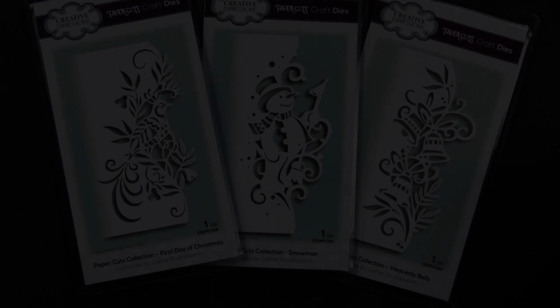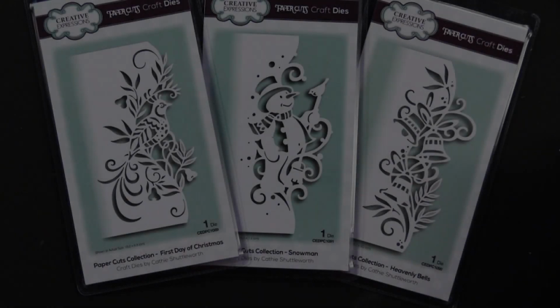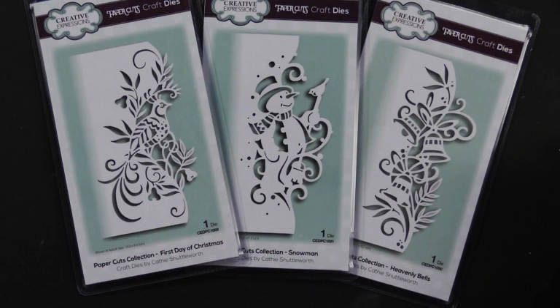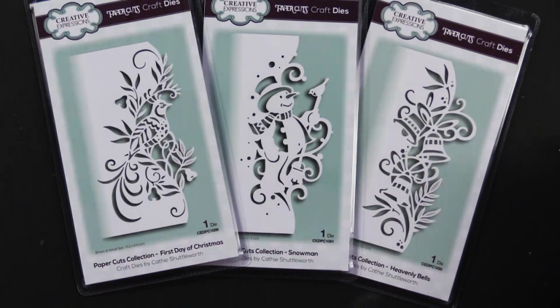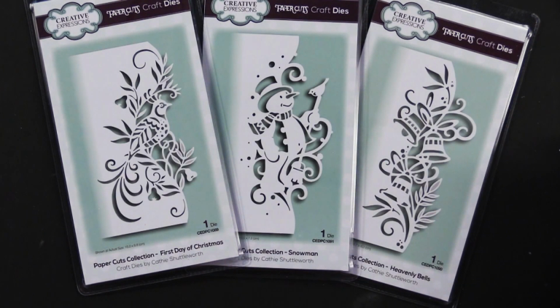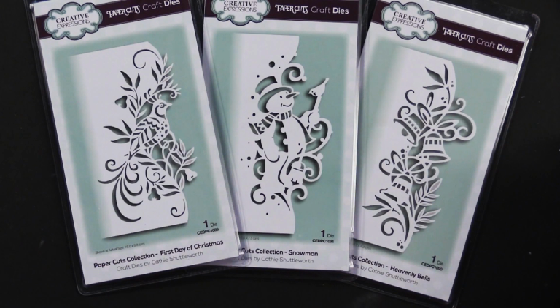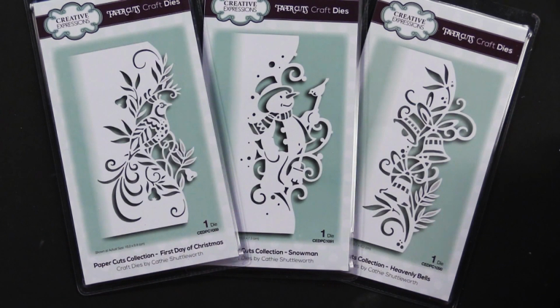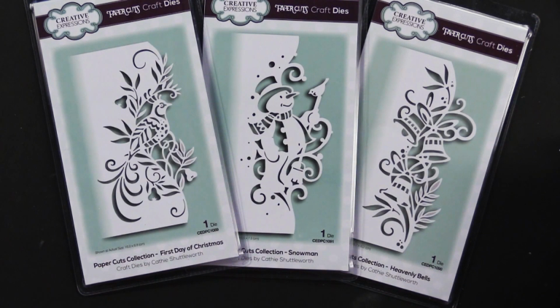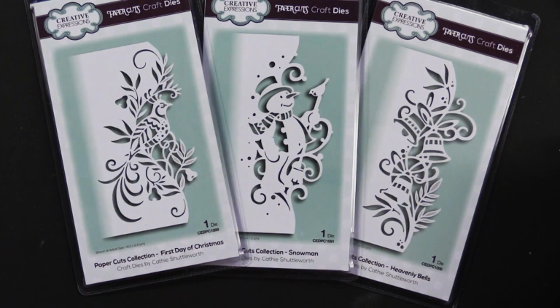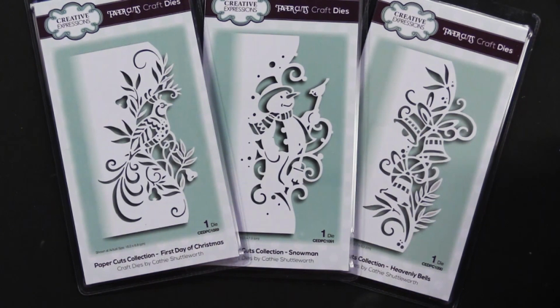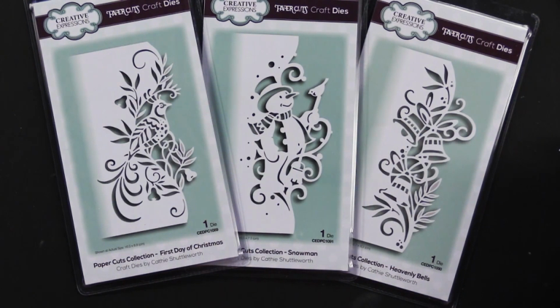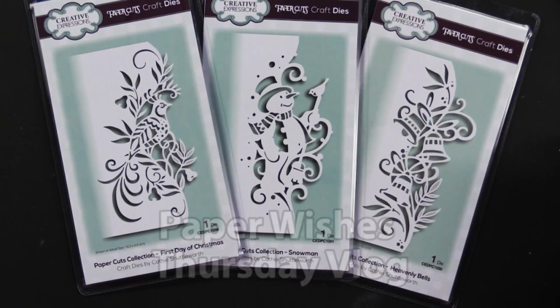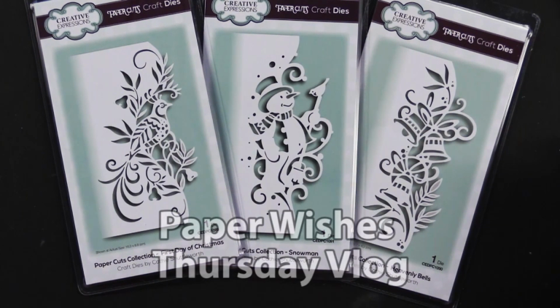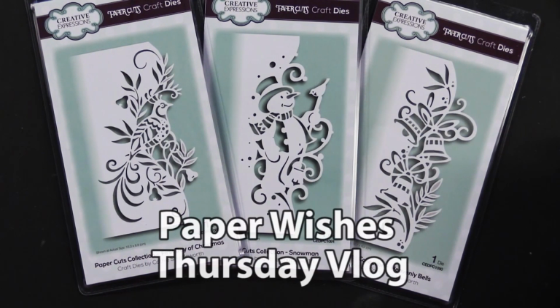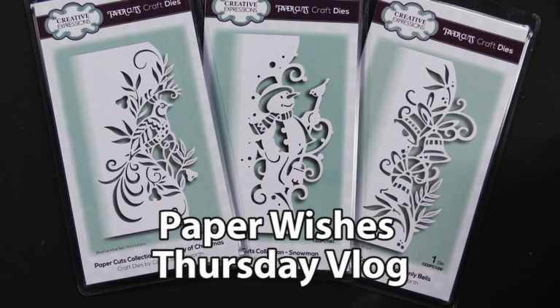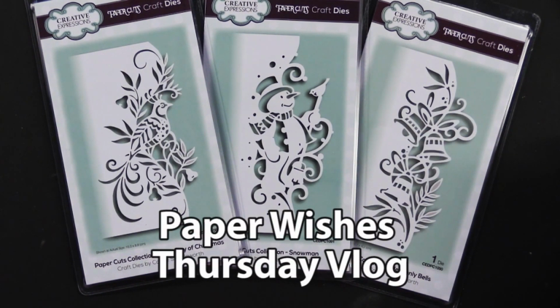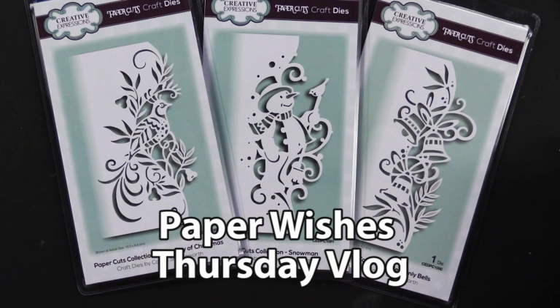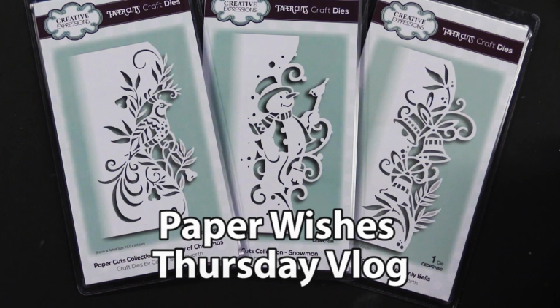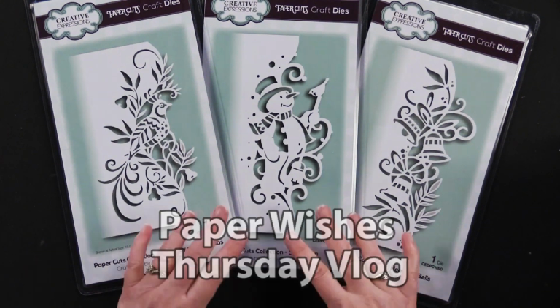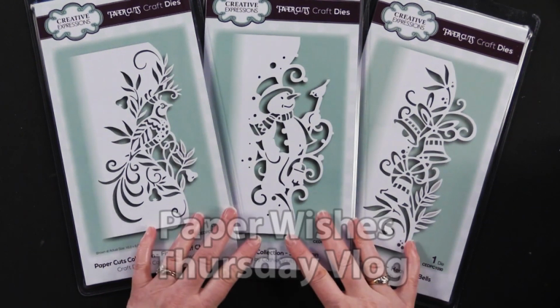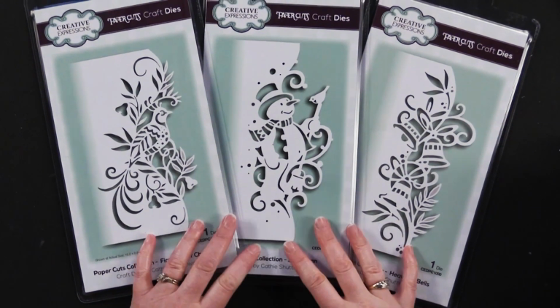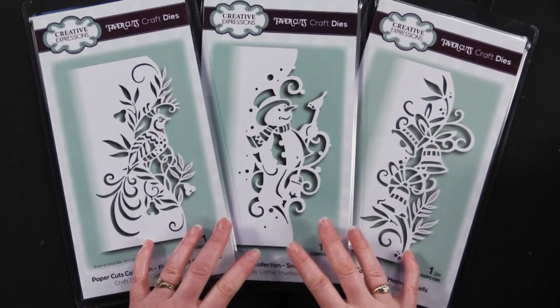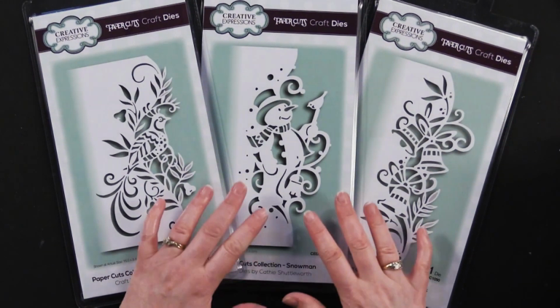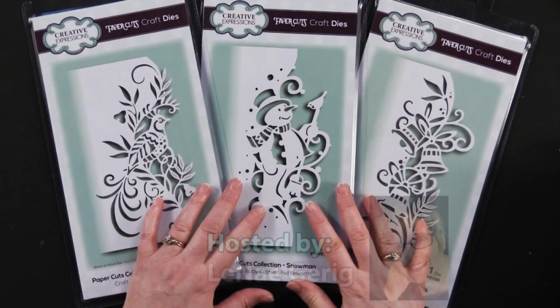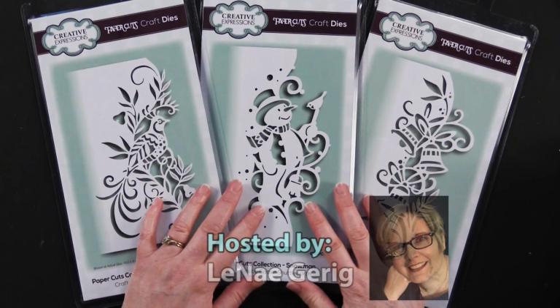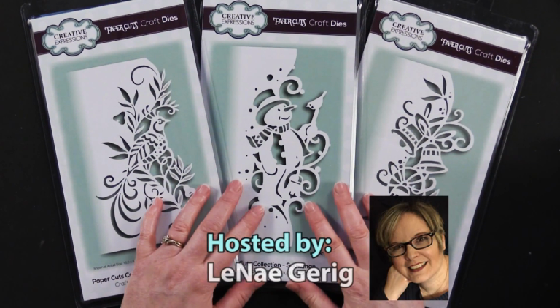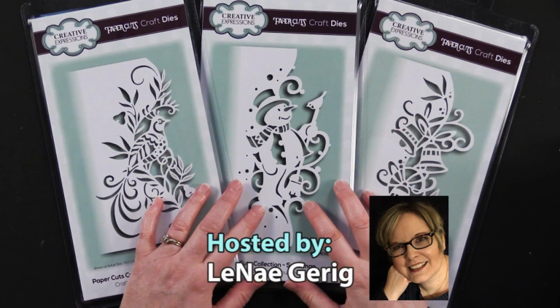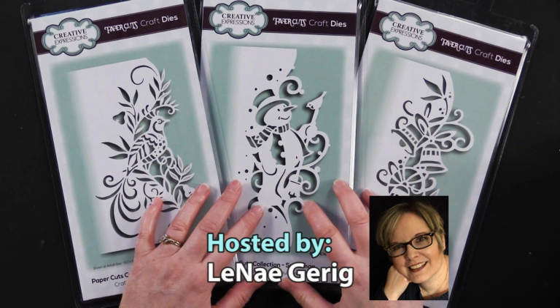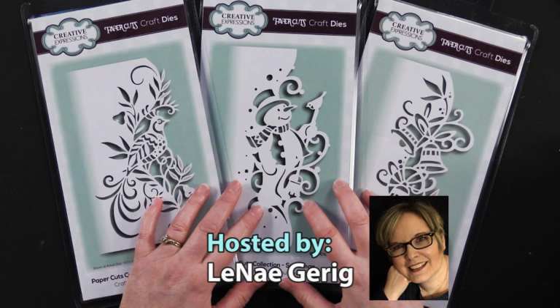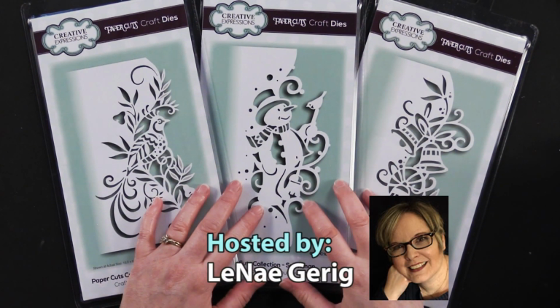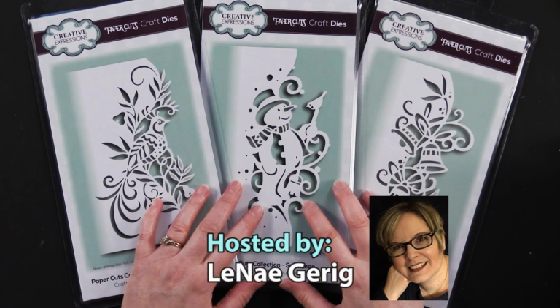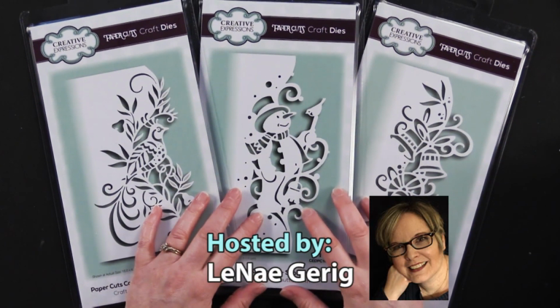Hi everybody, welcome to Paper Wishes Thursday vlog. I'm Lene Gehrig and today I'm really excited to bring you three new paper edger cutting dies from our friends at Creative Expressions.